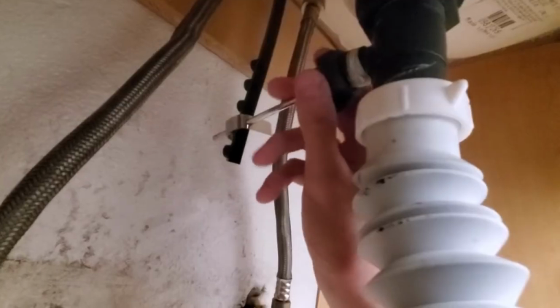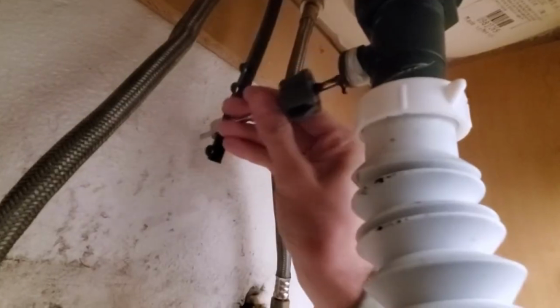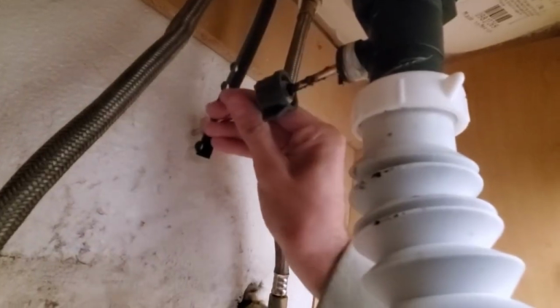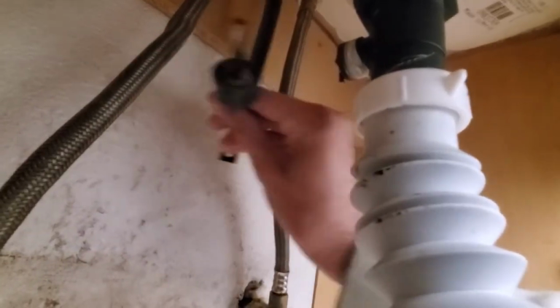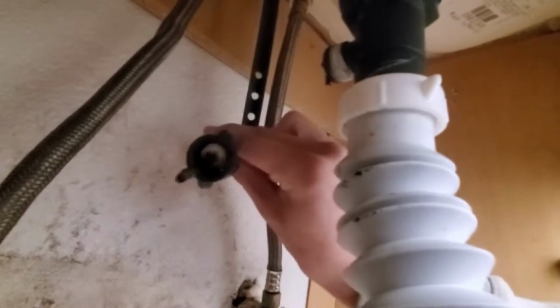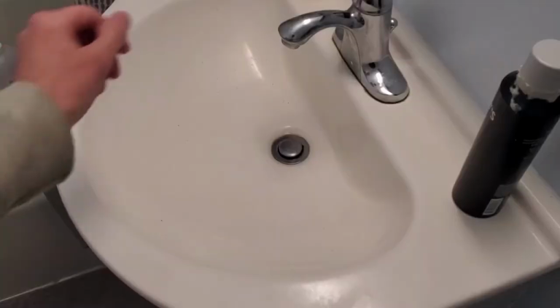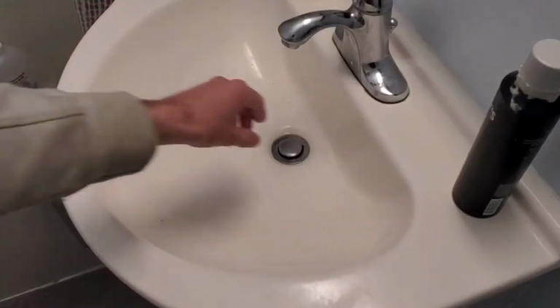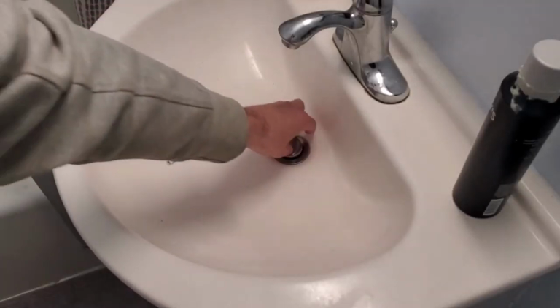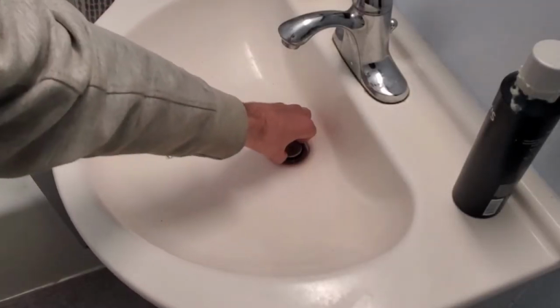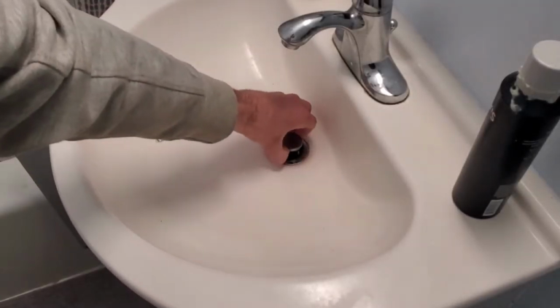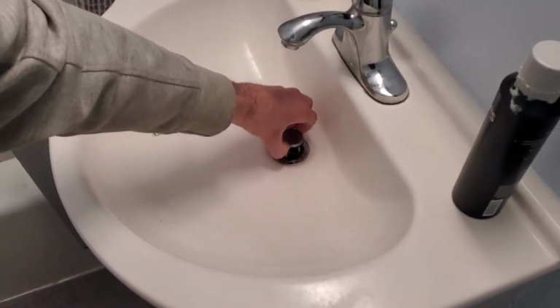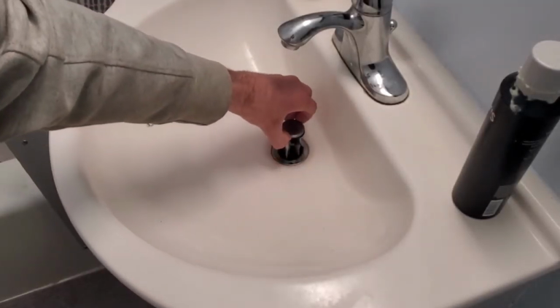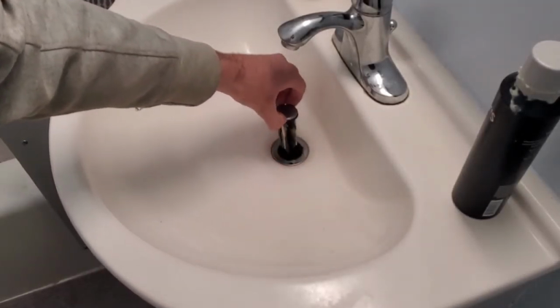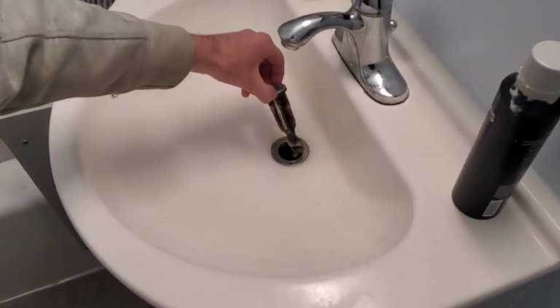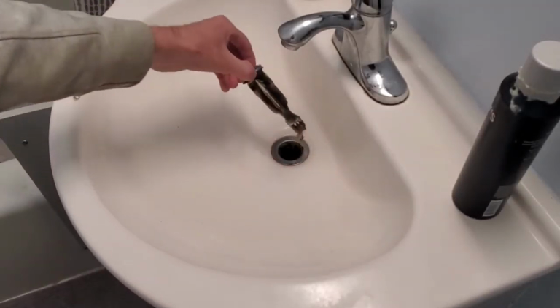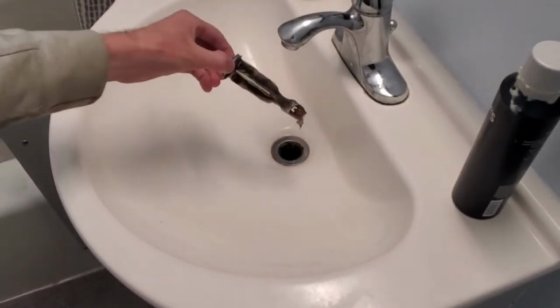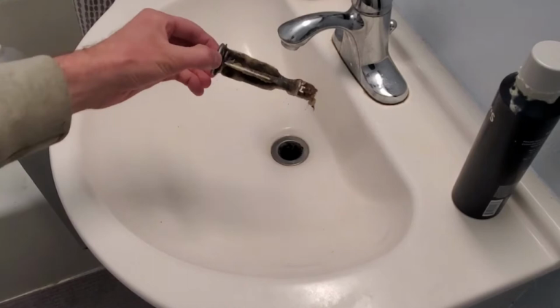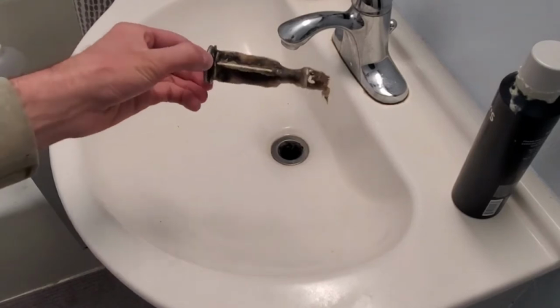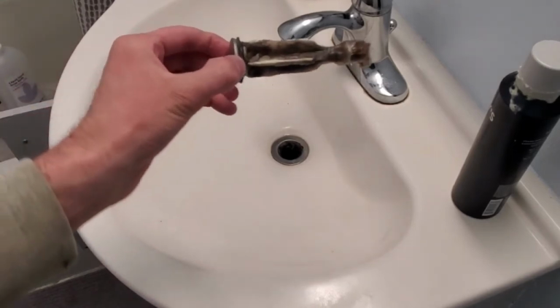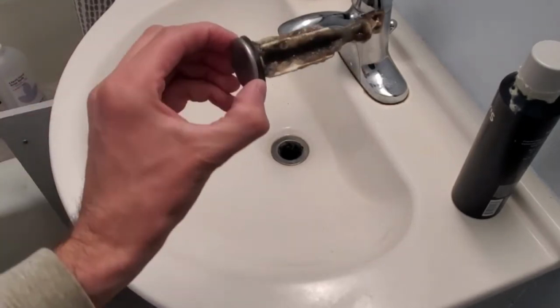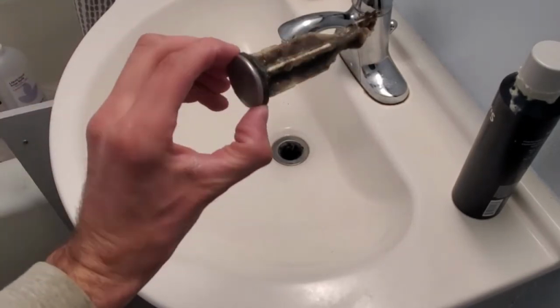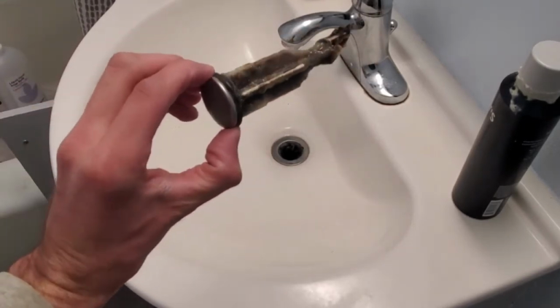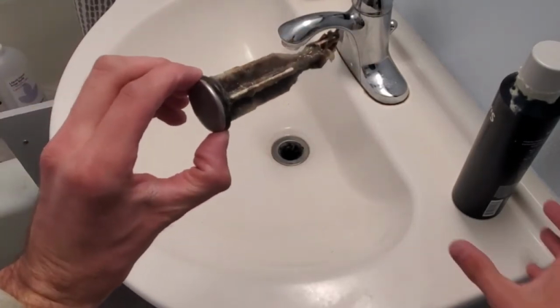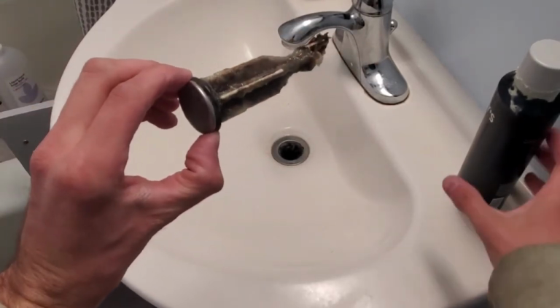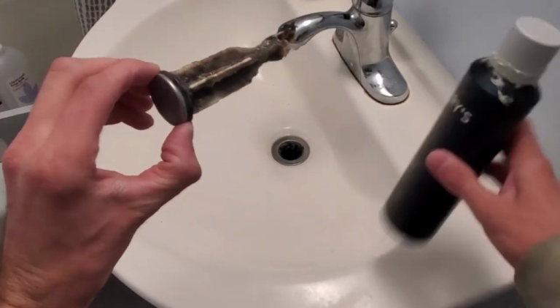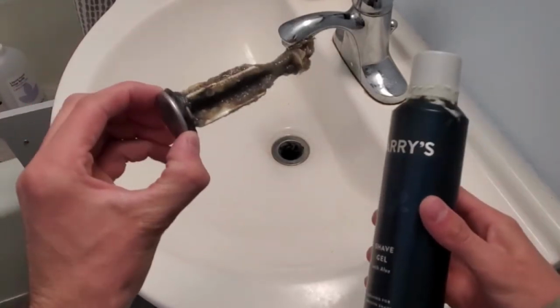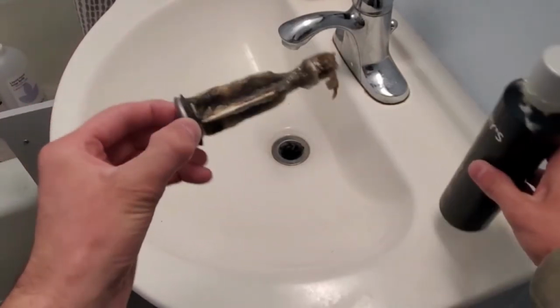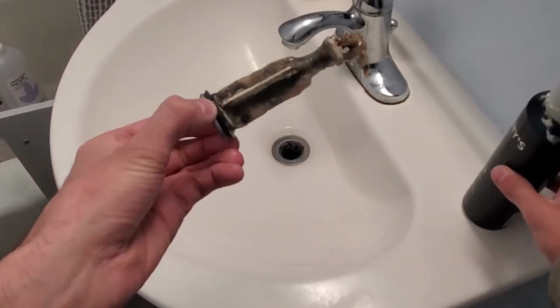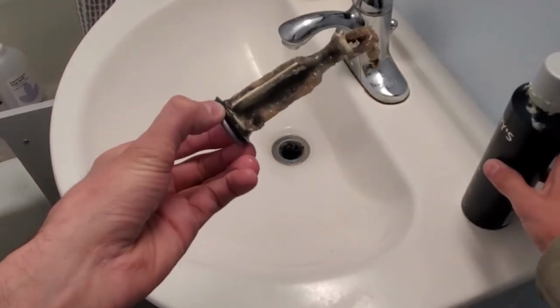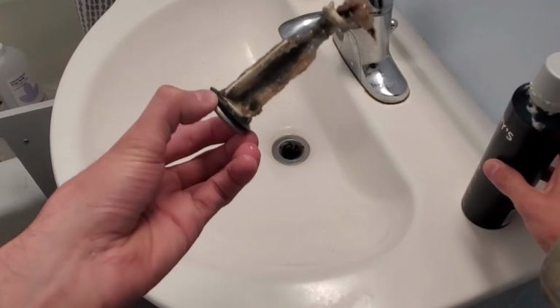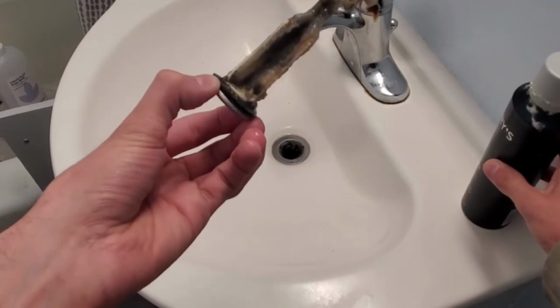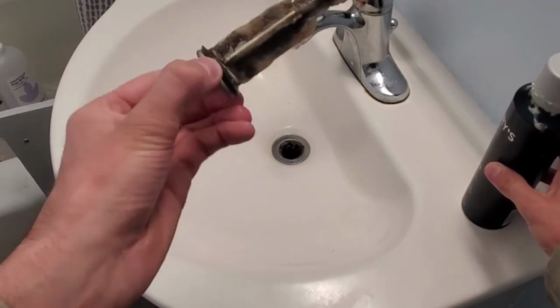Once you unscrew this, just pop this baby out like that. Once you get it loose, it should be able to just pop right out. And see what I was talking about? It's this cream crap — there's like no hair on this virtually at all.